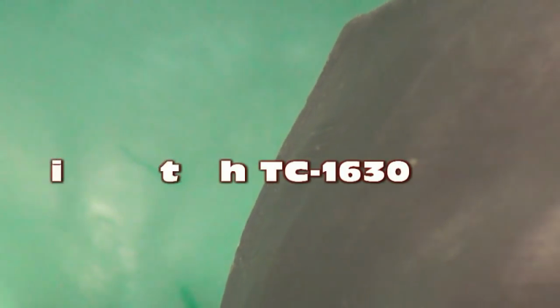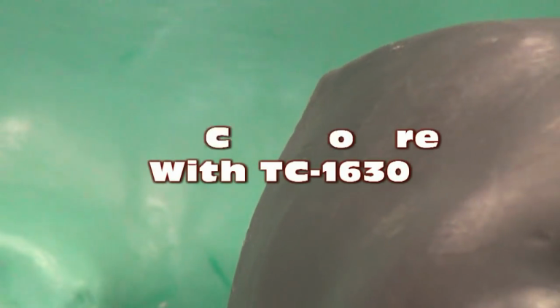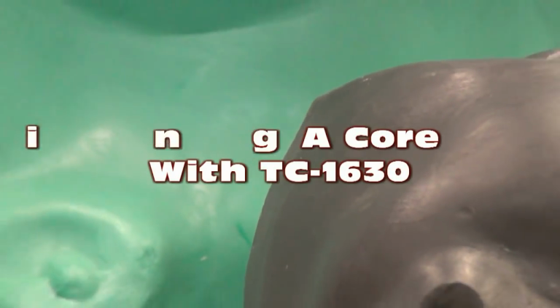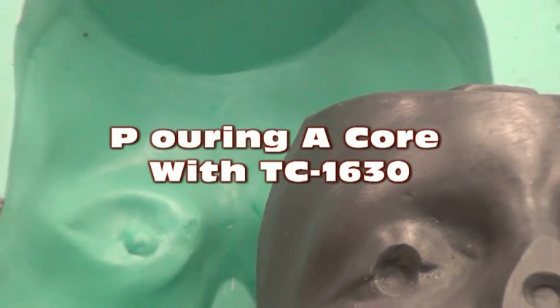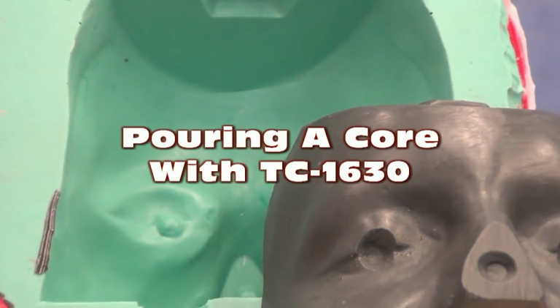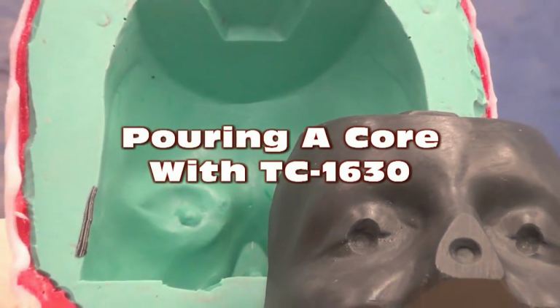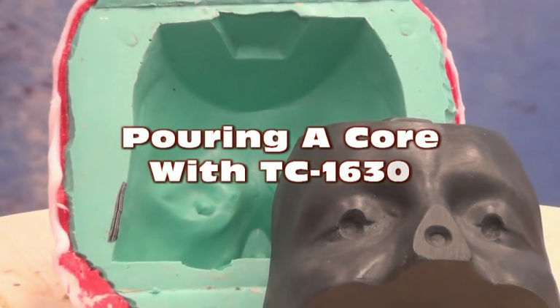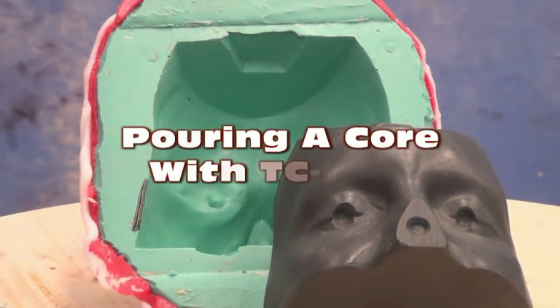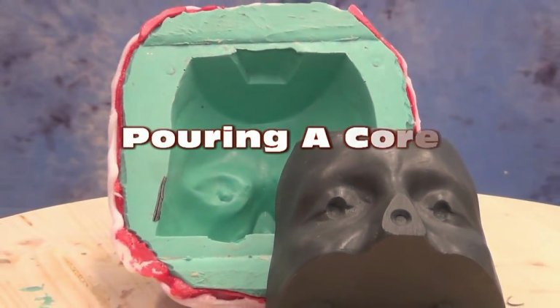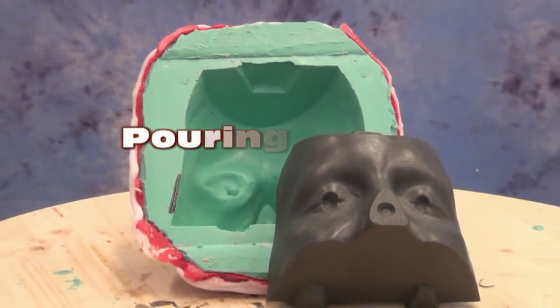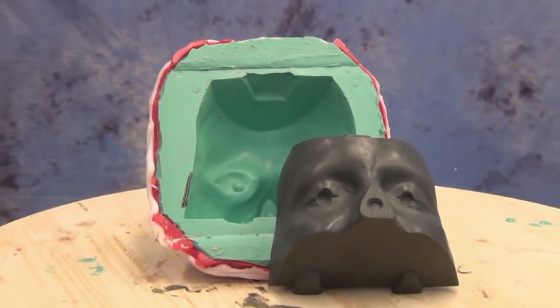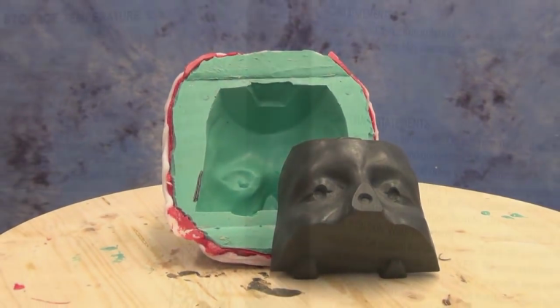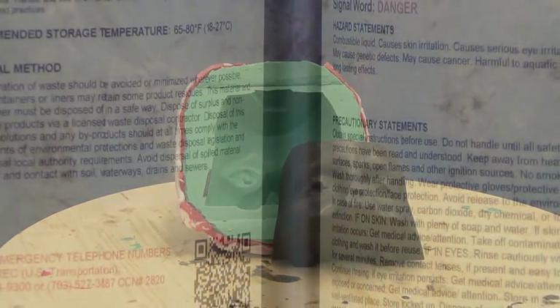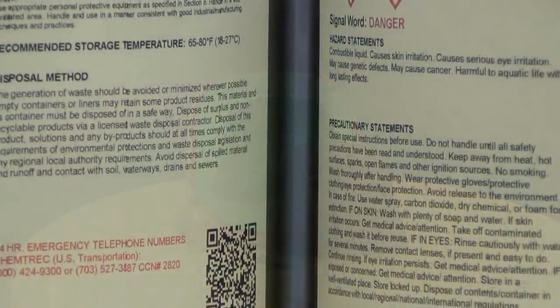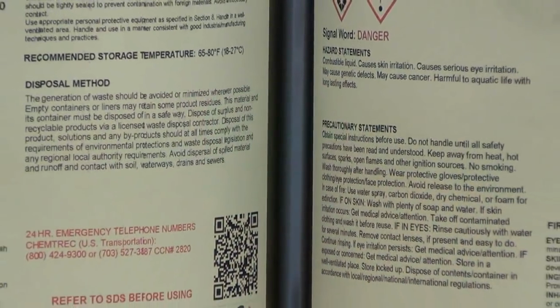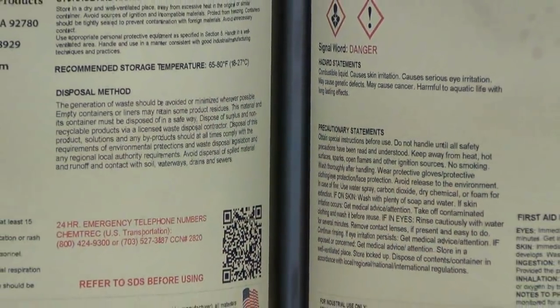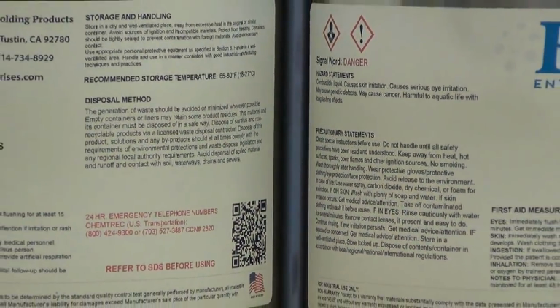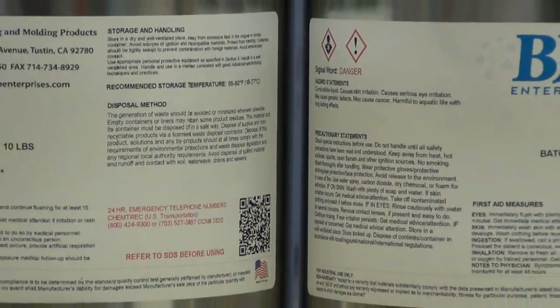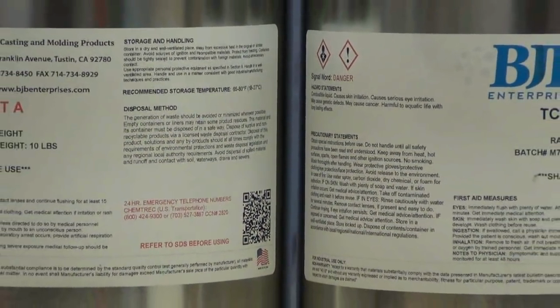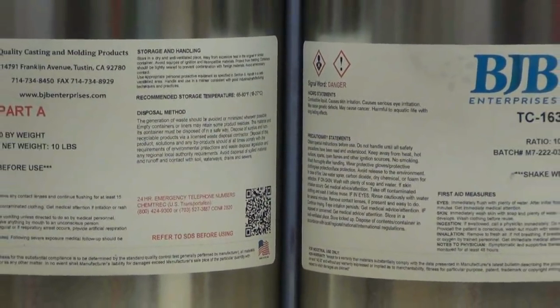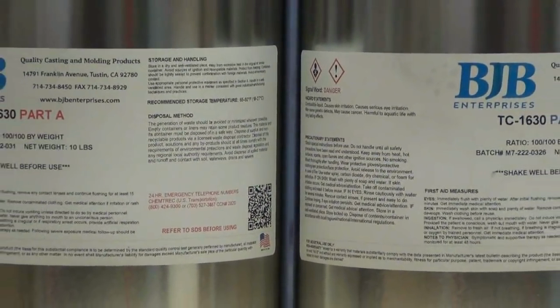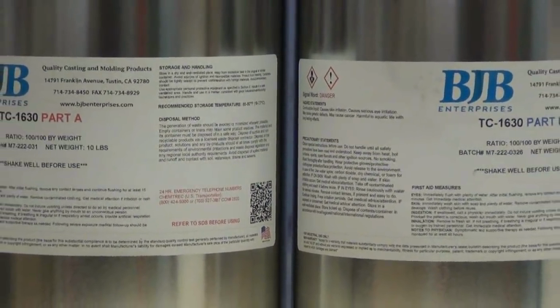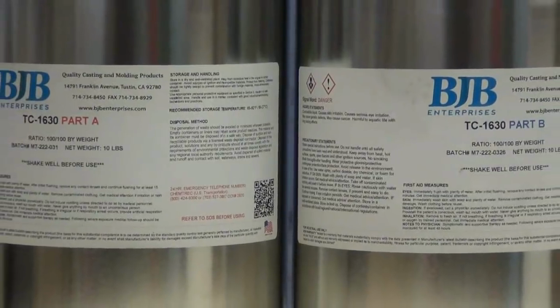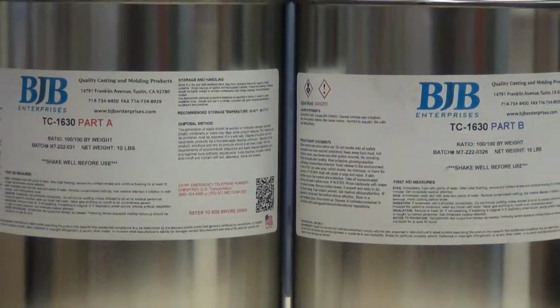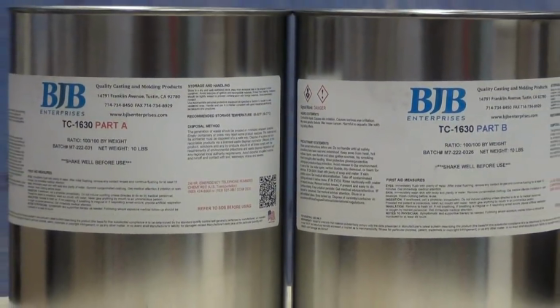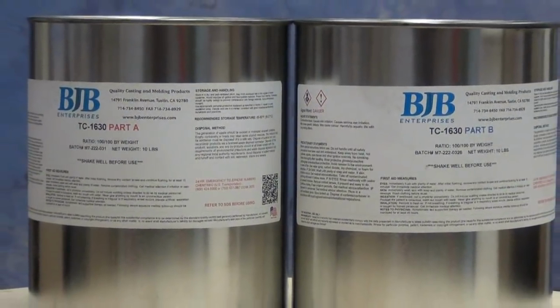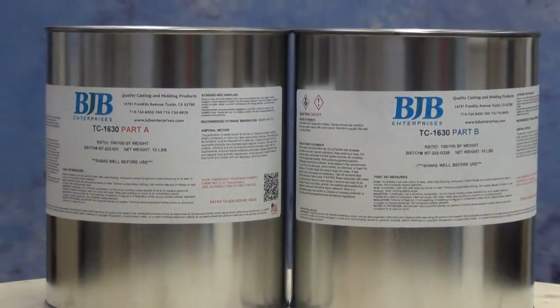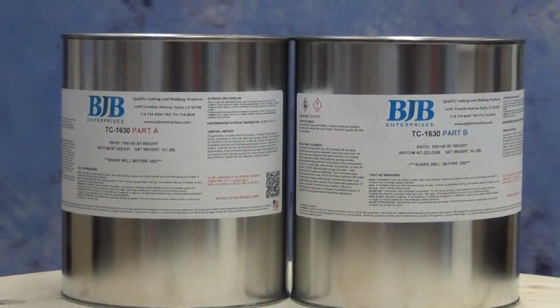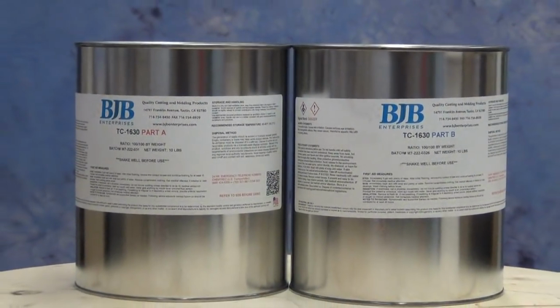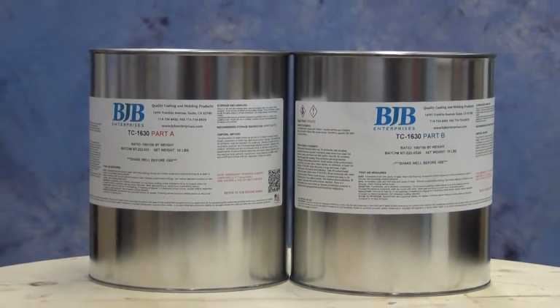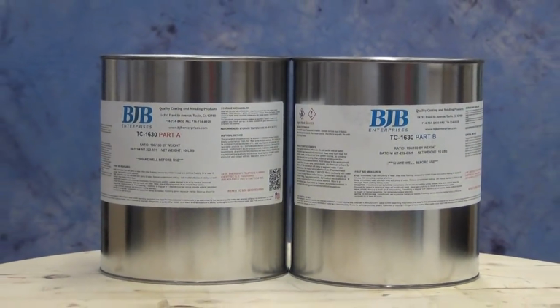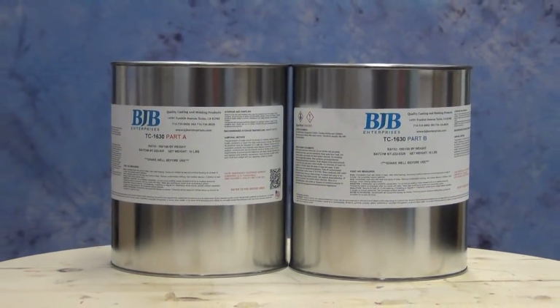Pouring a prosthetic core with TC1630. We're going to pour up a core using some 1630 resin. This is one of our newer products, new to us anyway. This is BJB's 1630 resin.